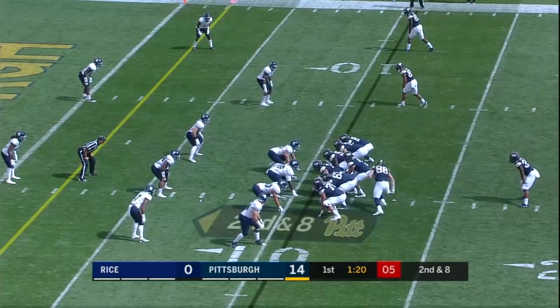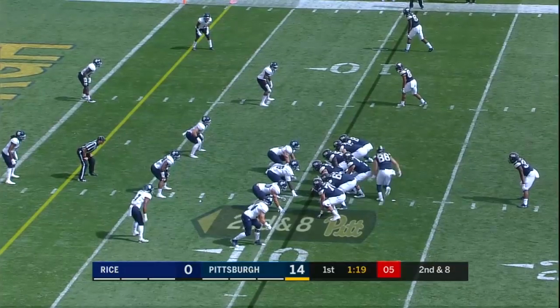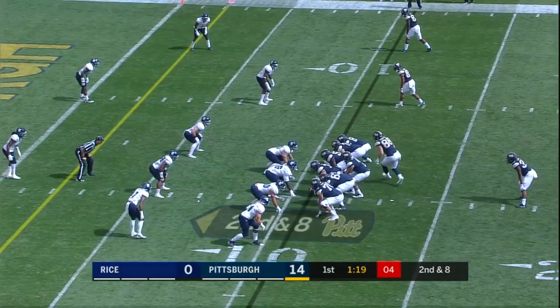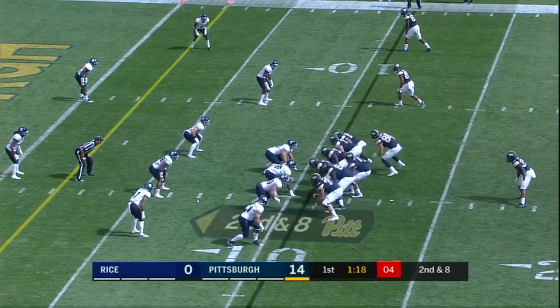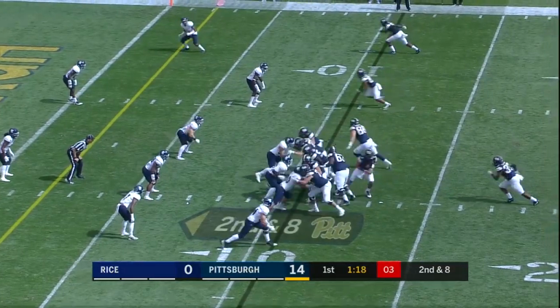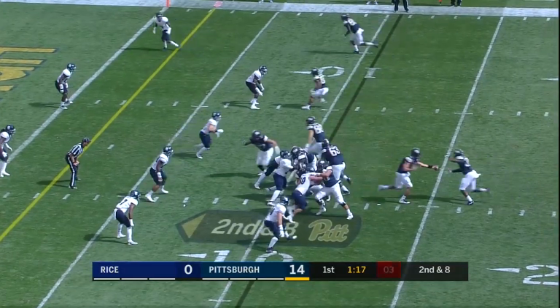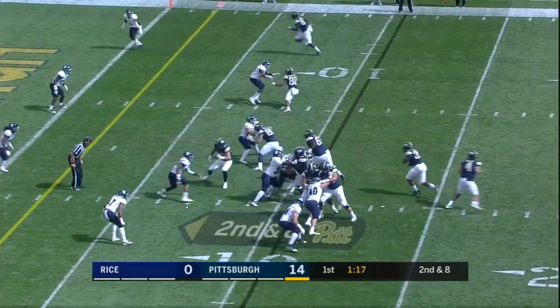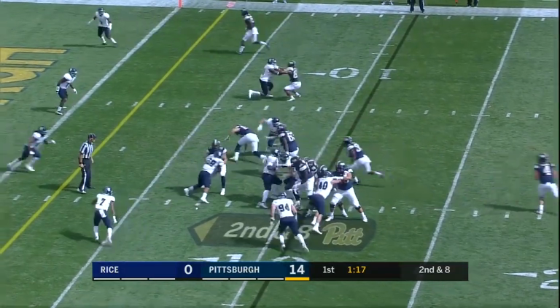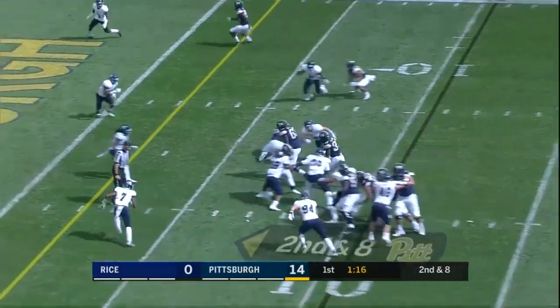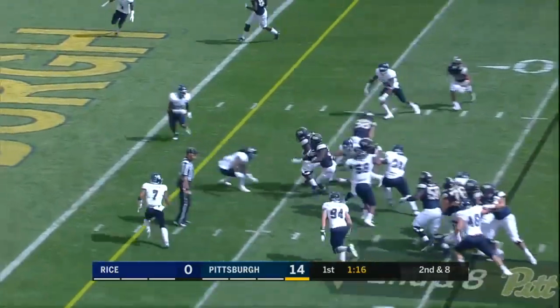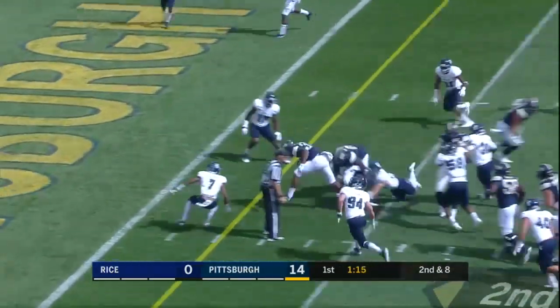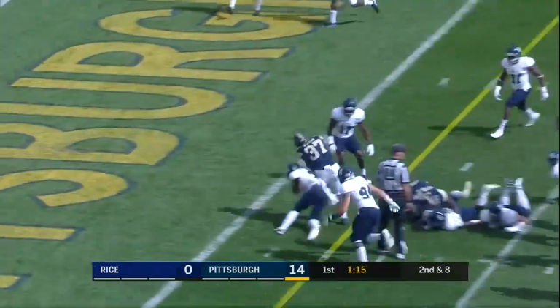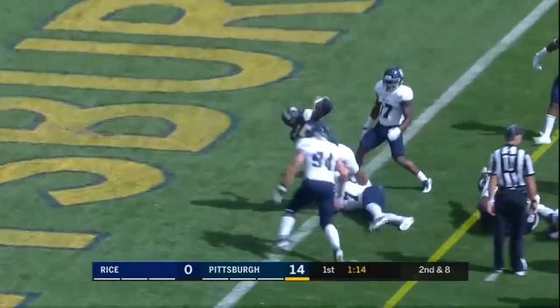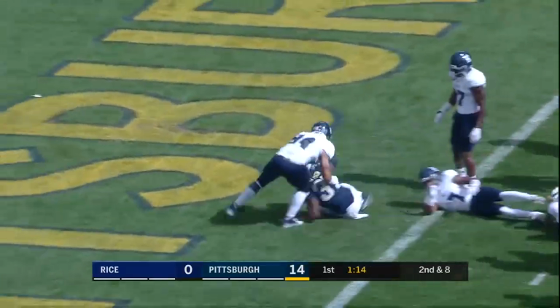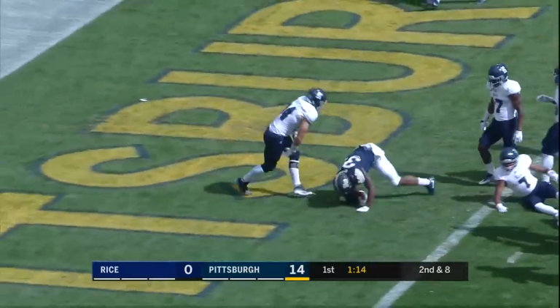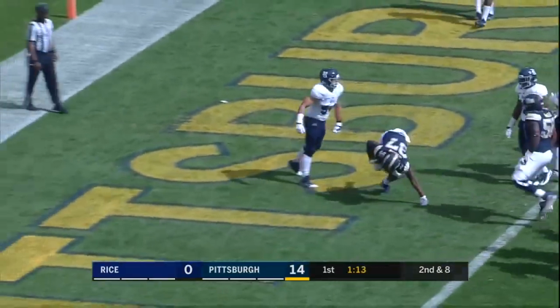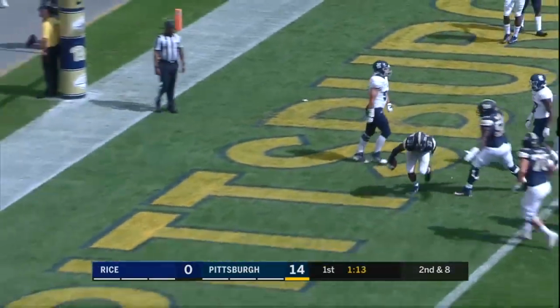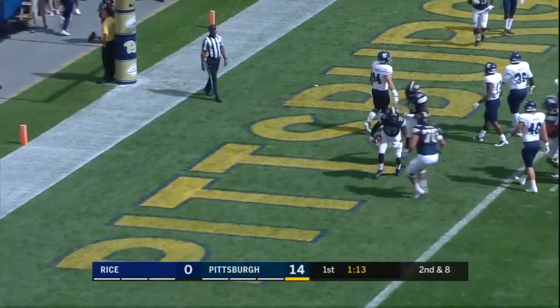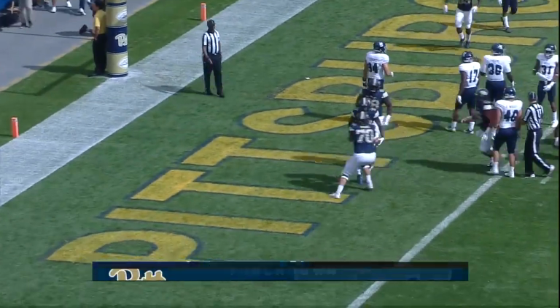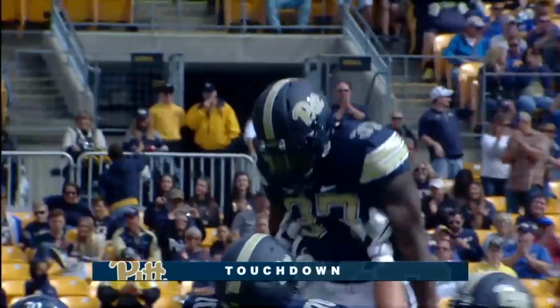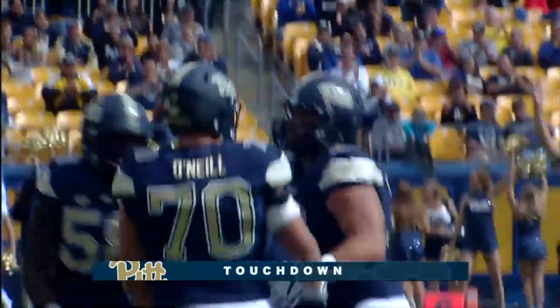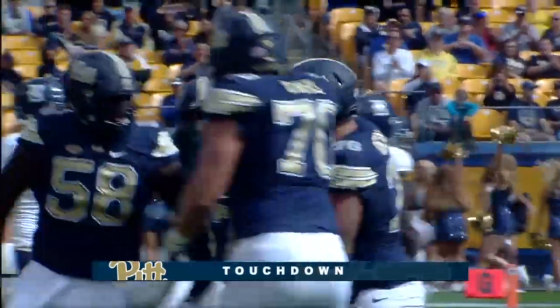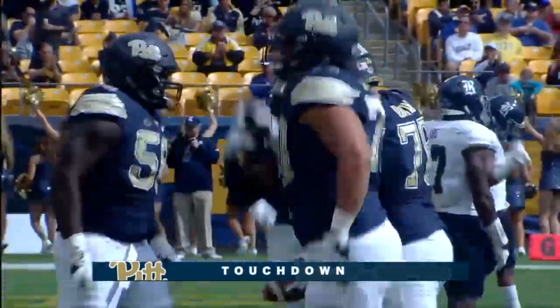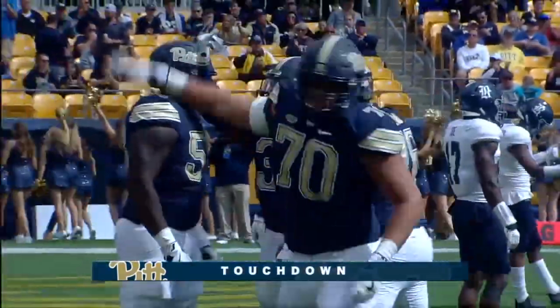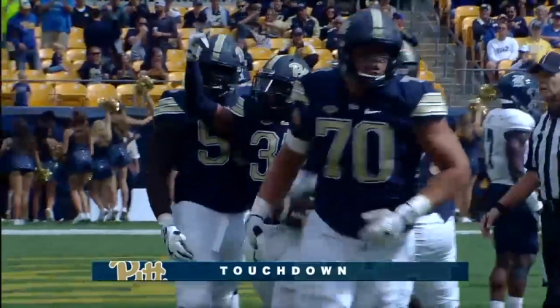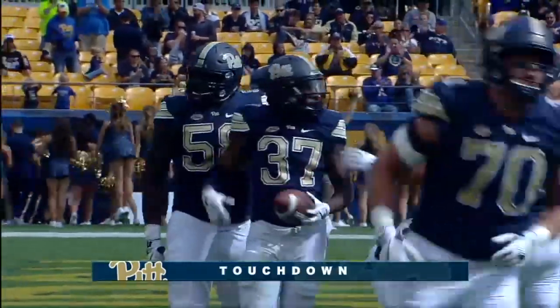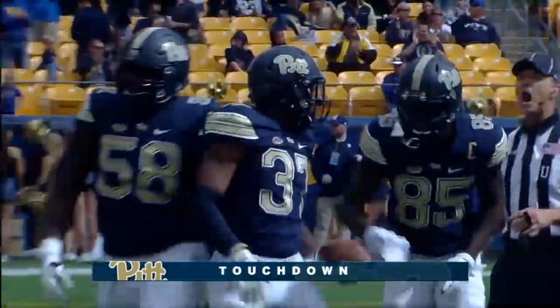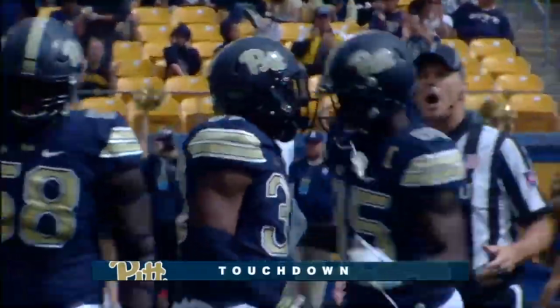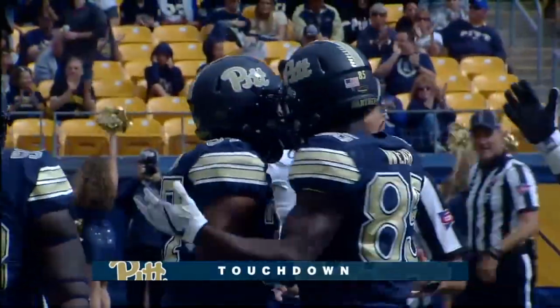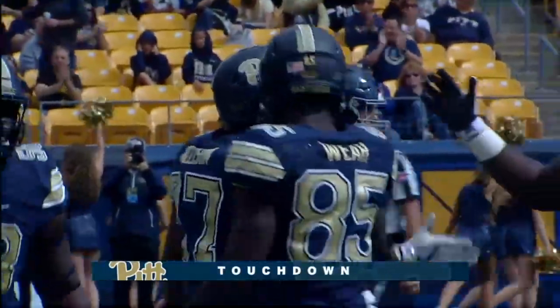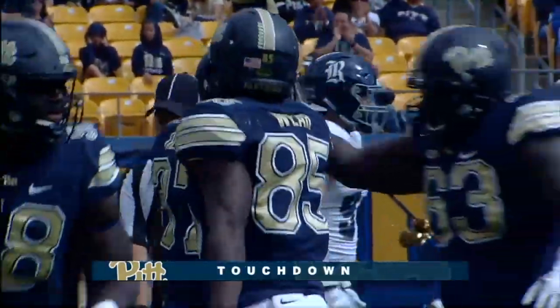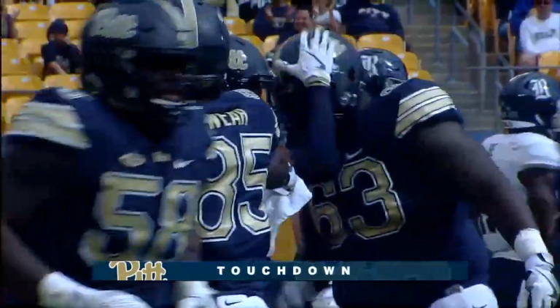Flanagan in motion. Olison takes it again — this time he scampers up the middle for a touchdown. A 10-yard spurt from Quadri Olison.